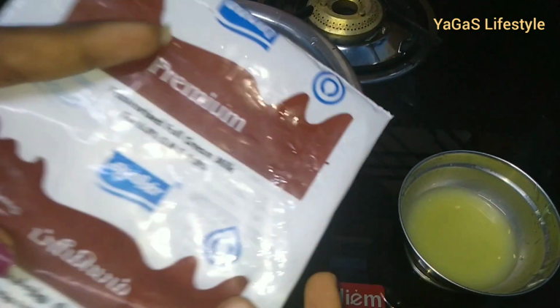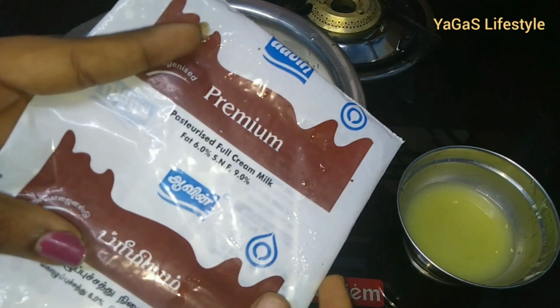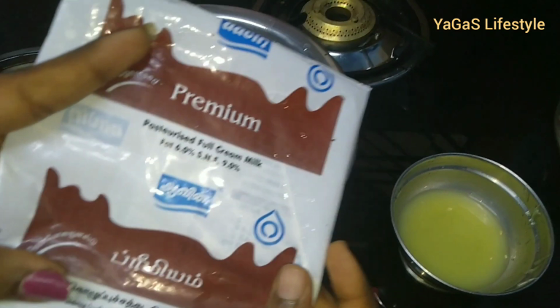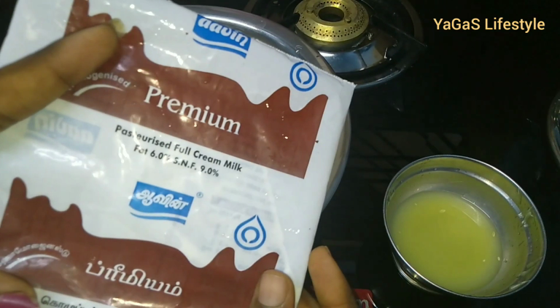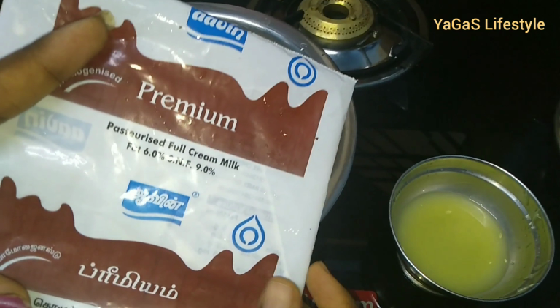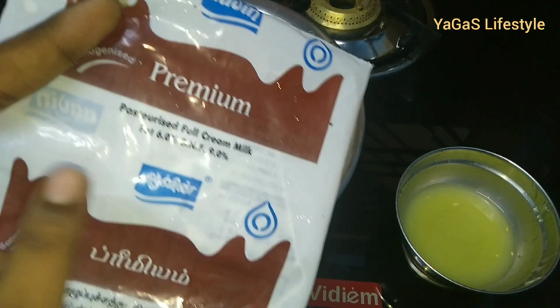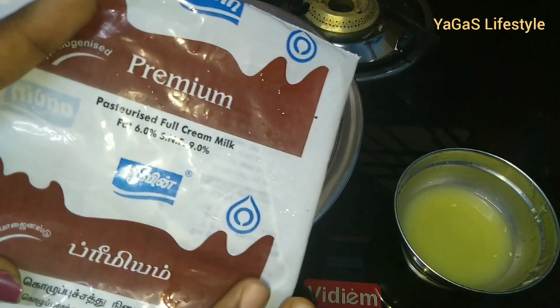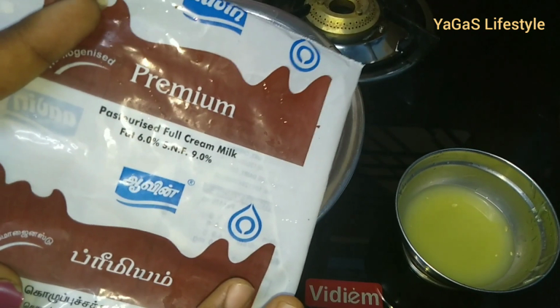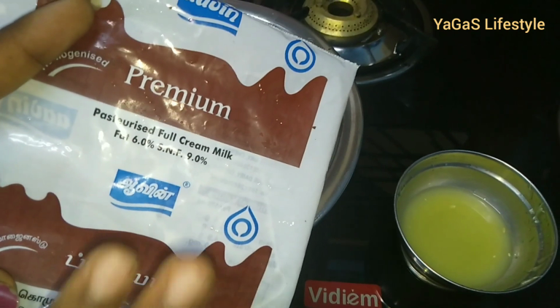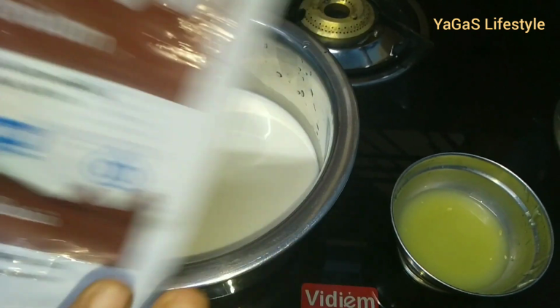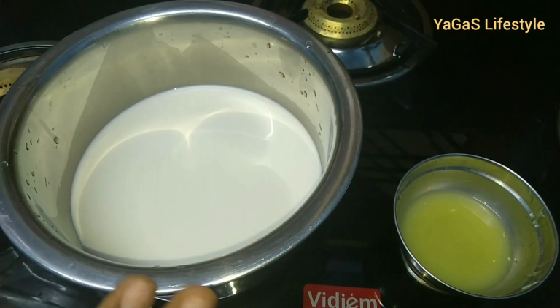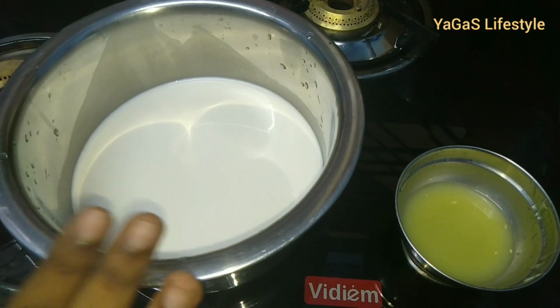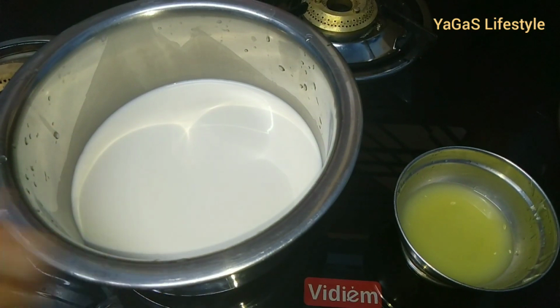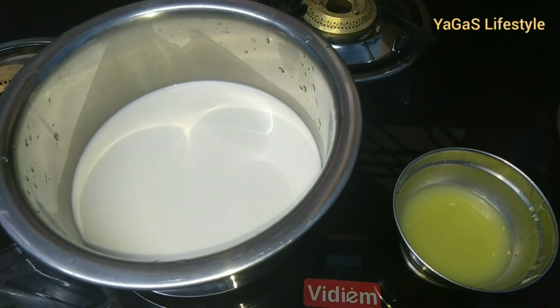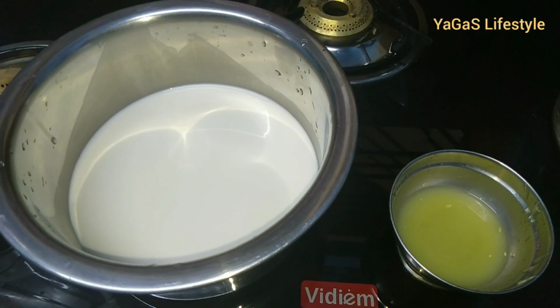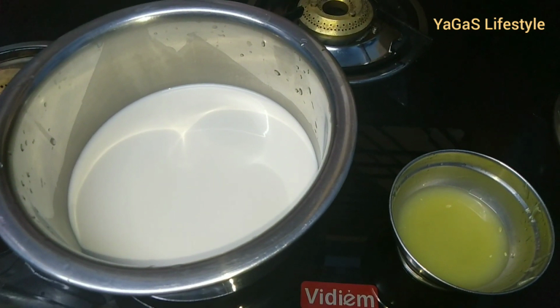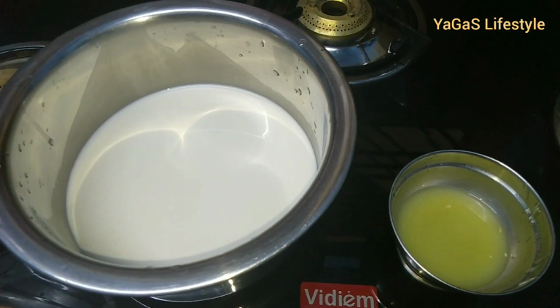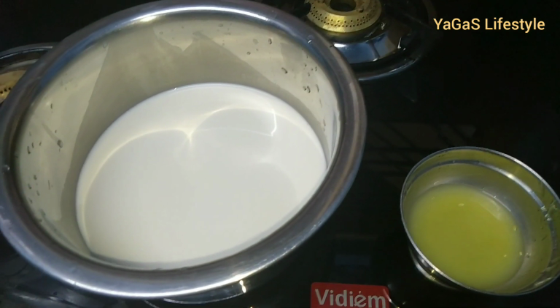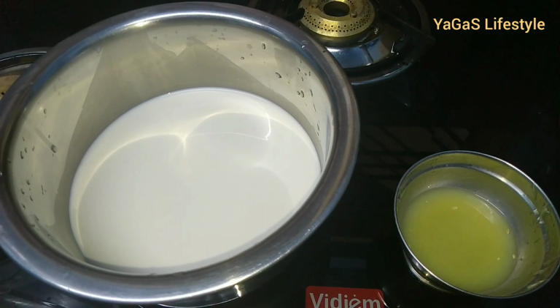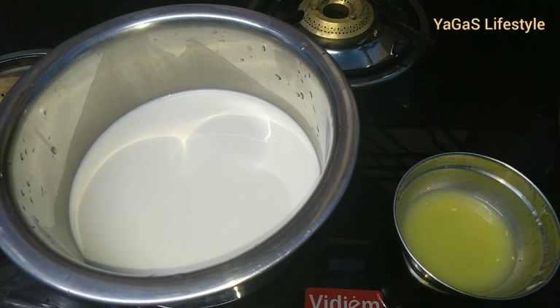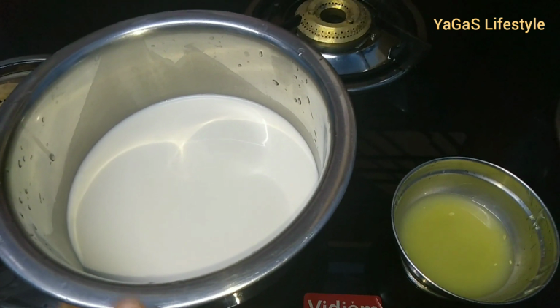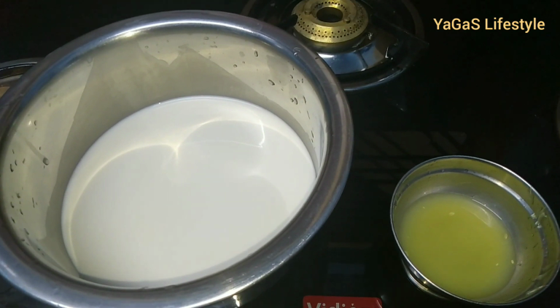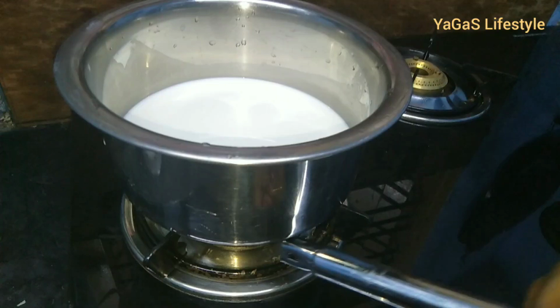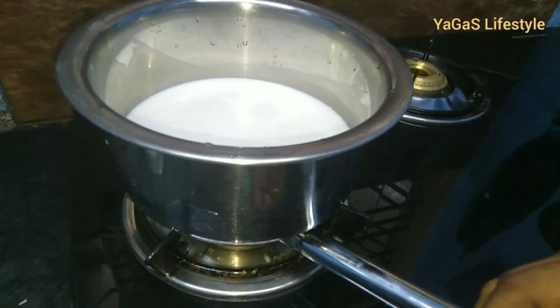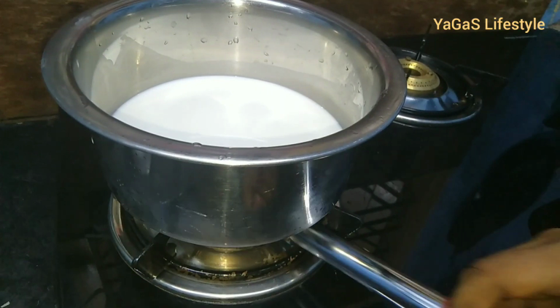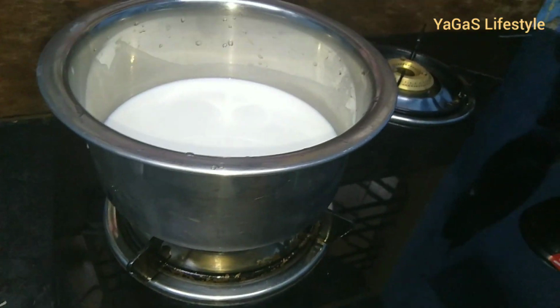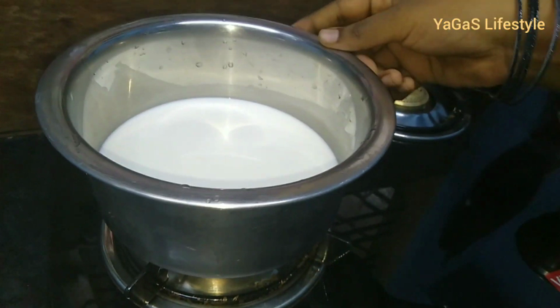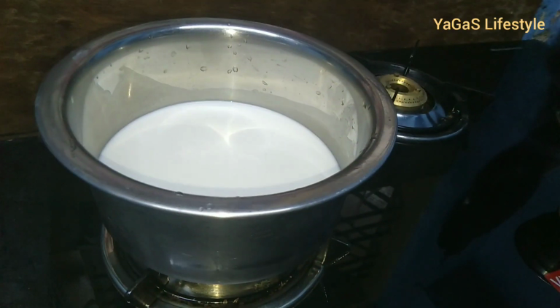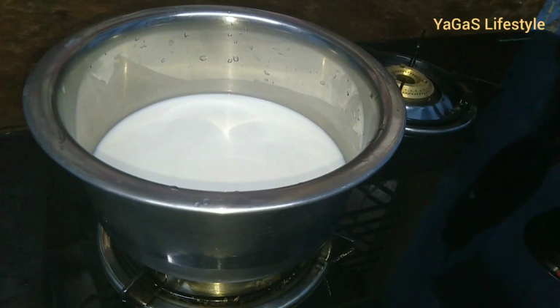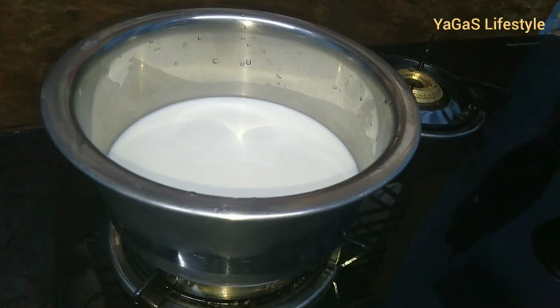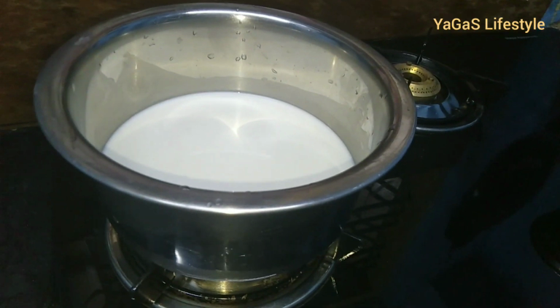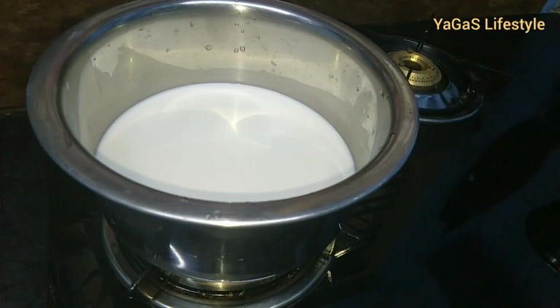If you use full-fat cream cheese, it will be creamy. Now, add the cream cheese and mix it well.